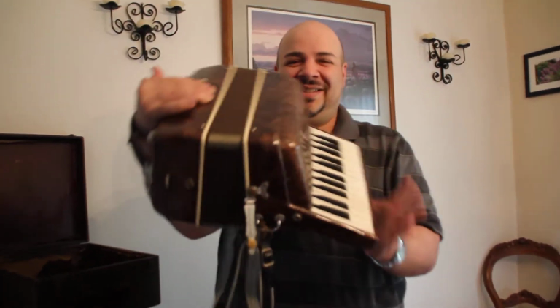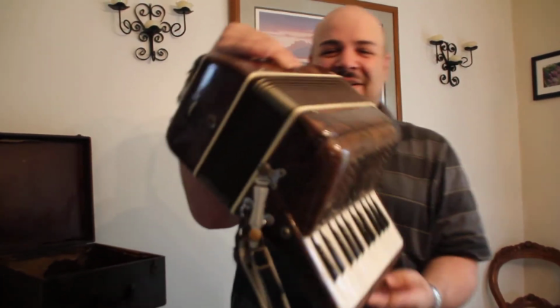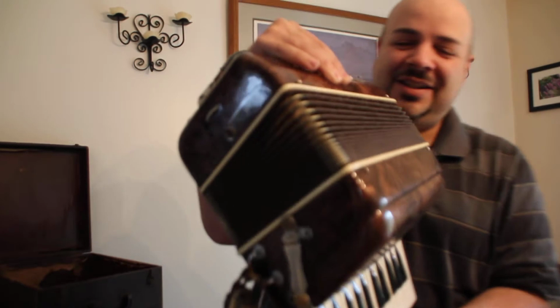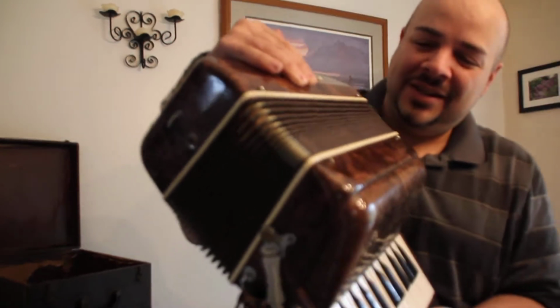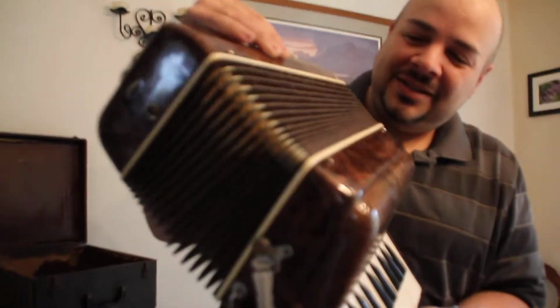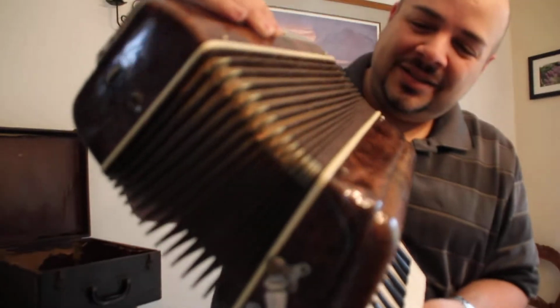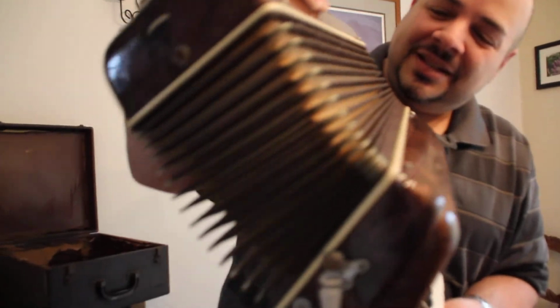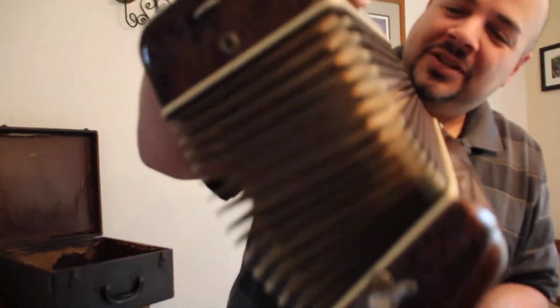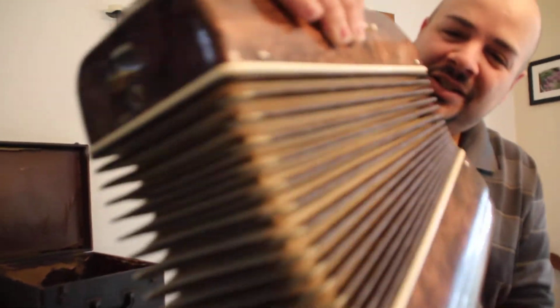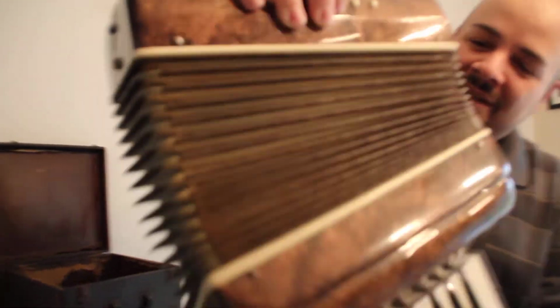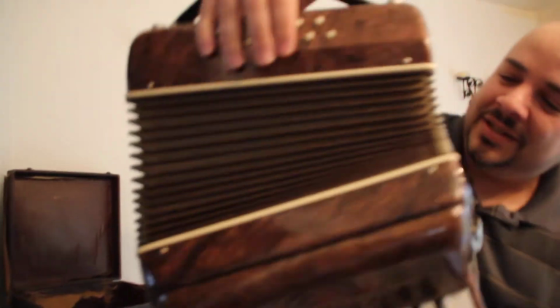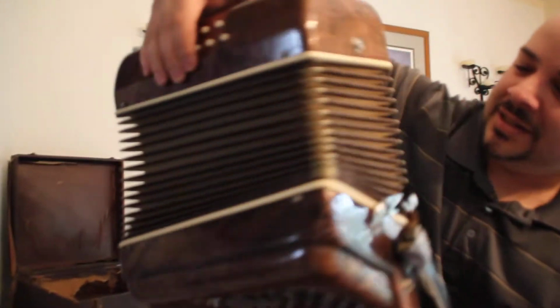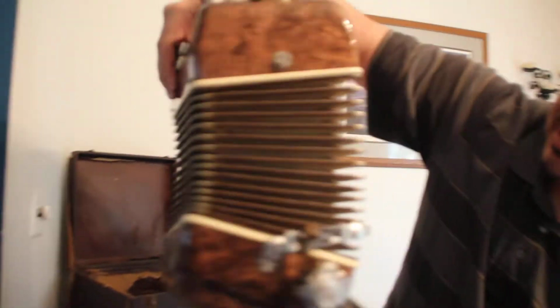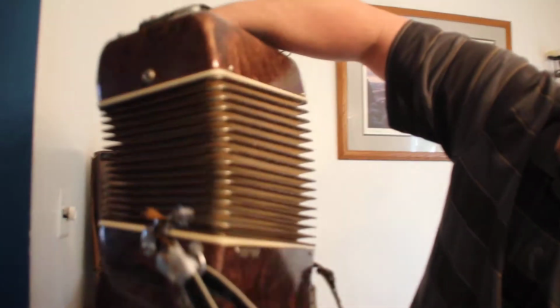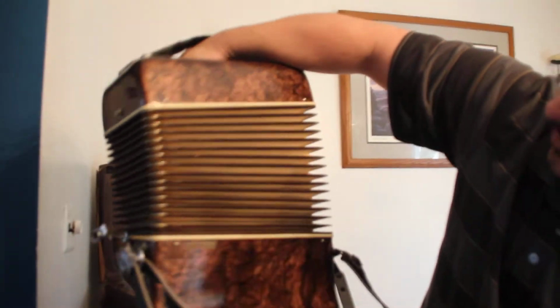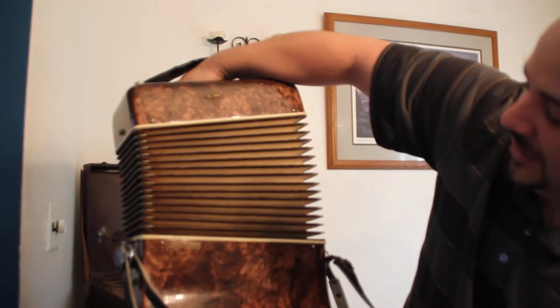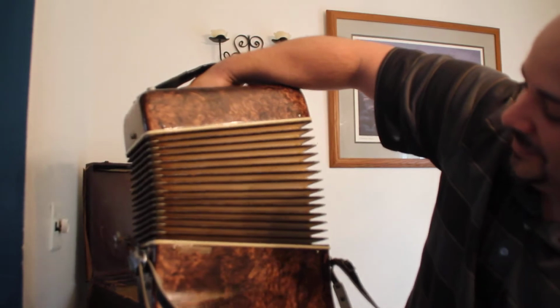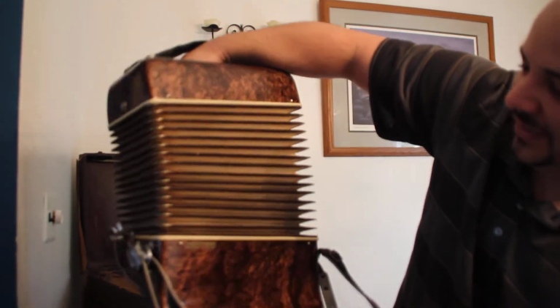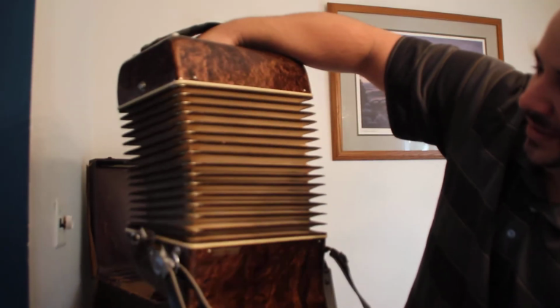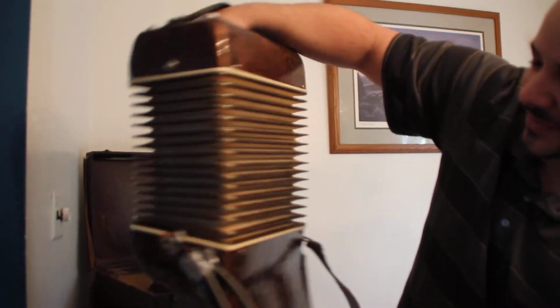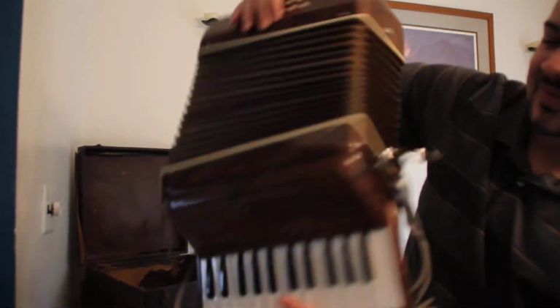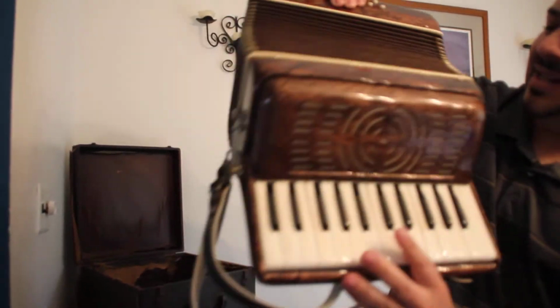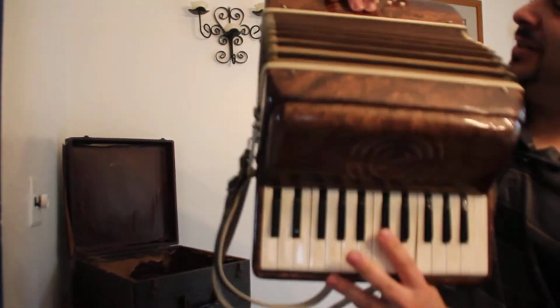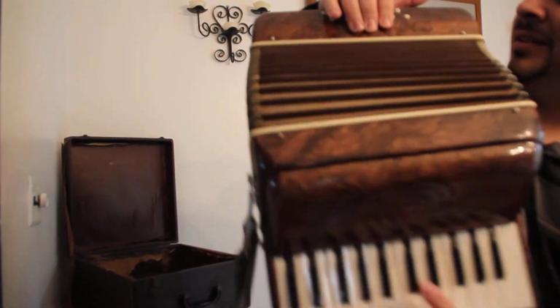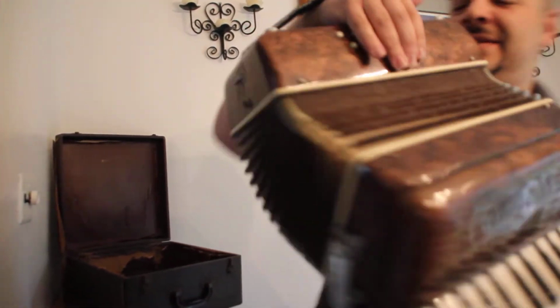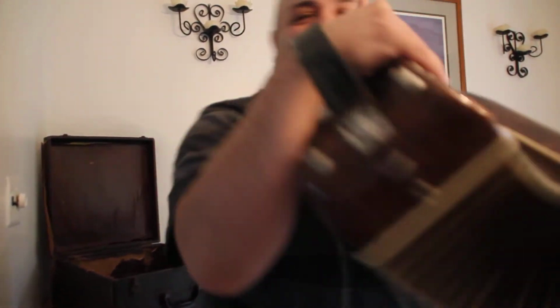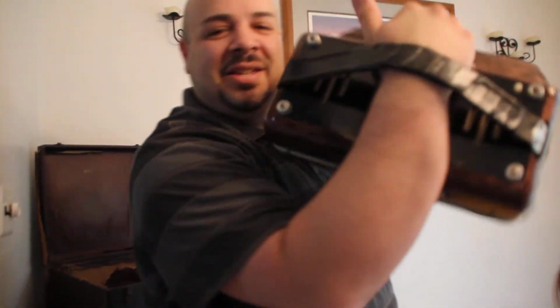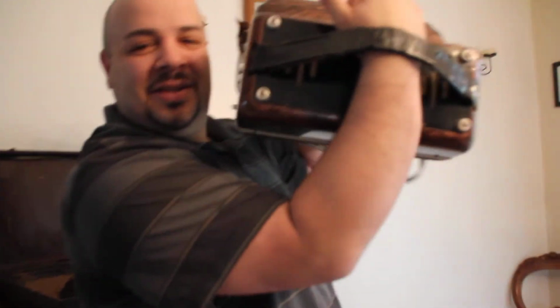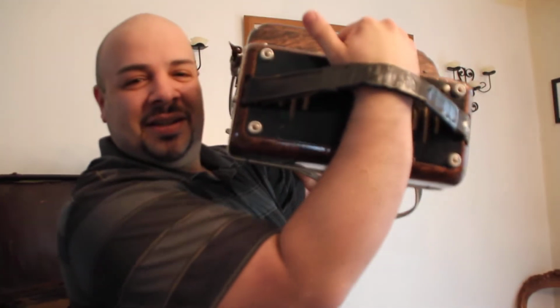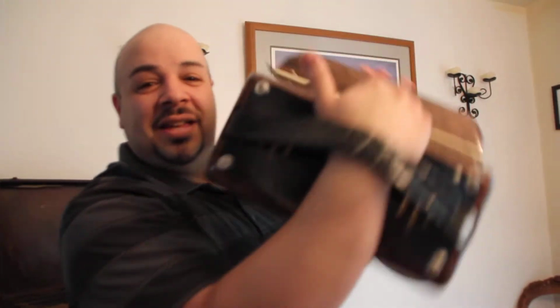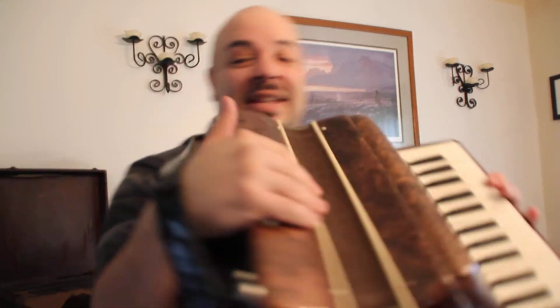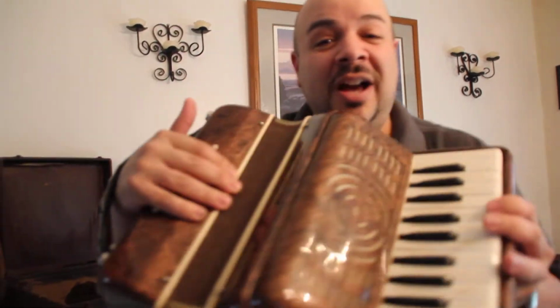And you can see, that's in really good condition around the, whatever these are called. Nice. There's the back. And thank you for watching.